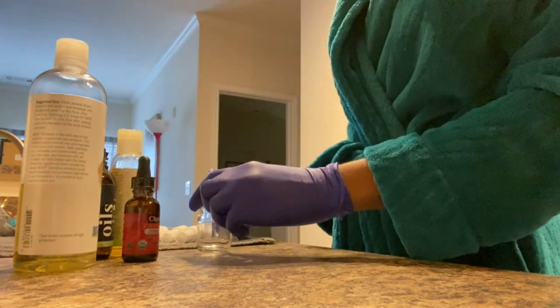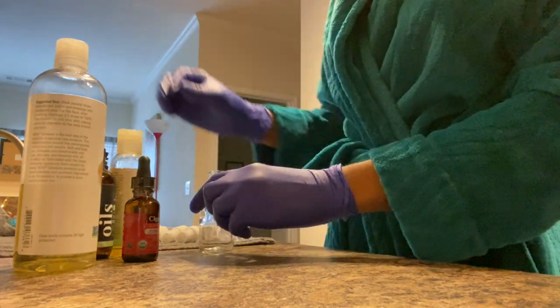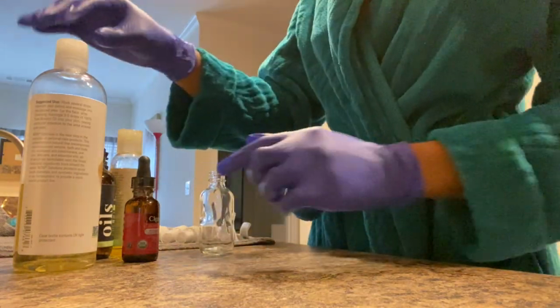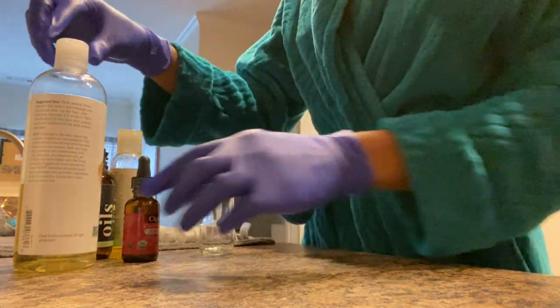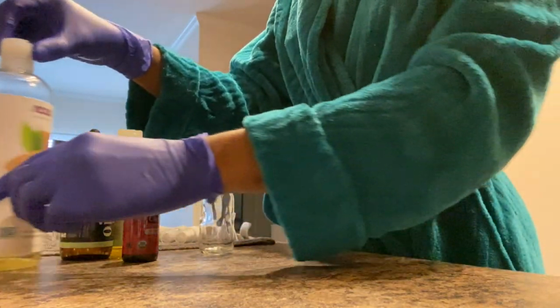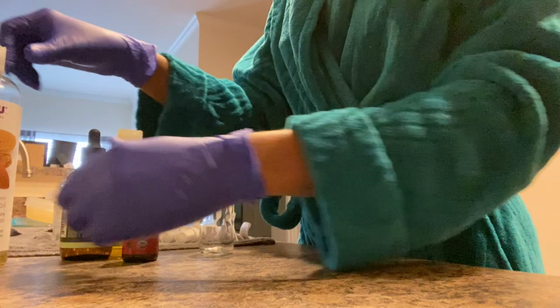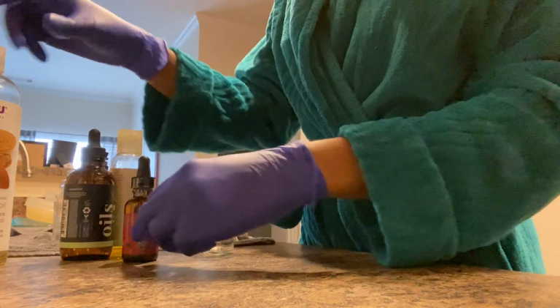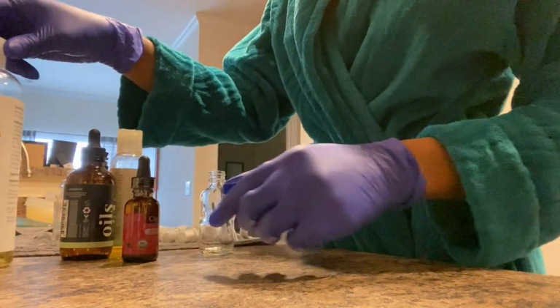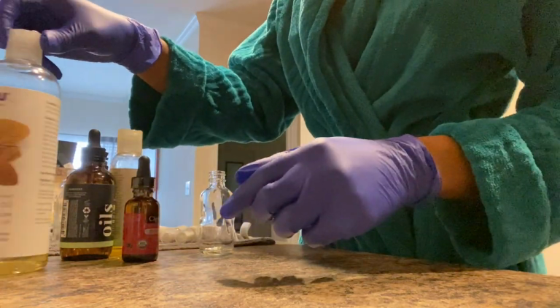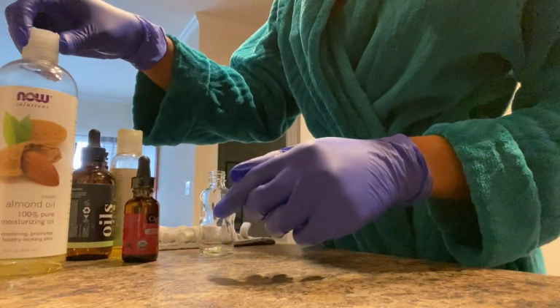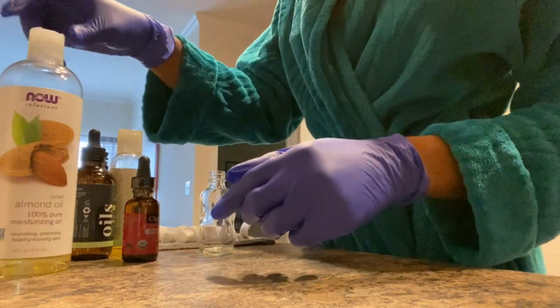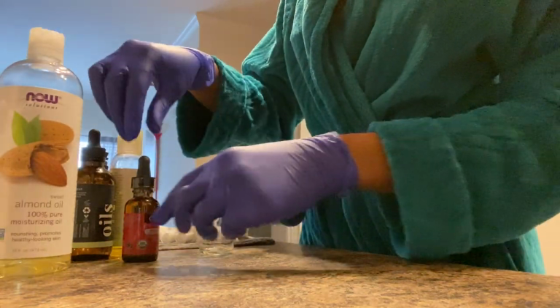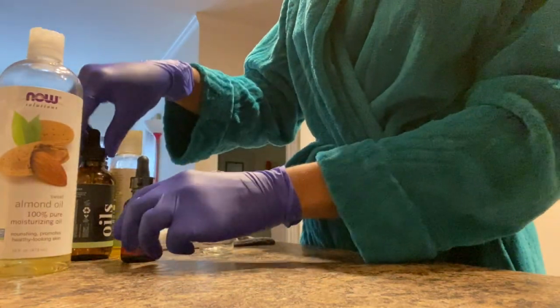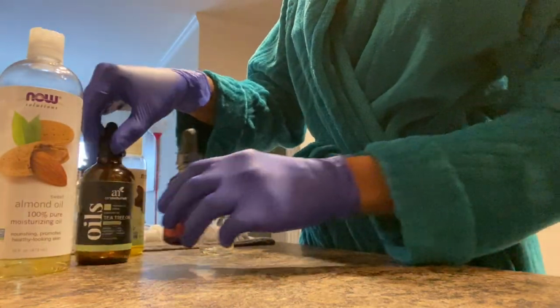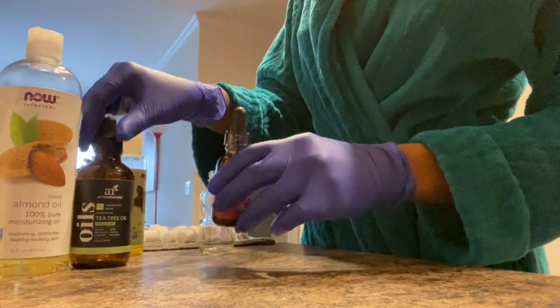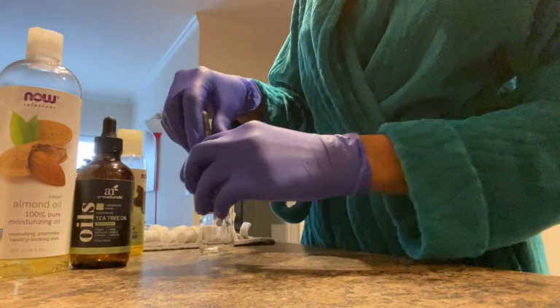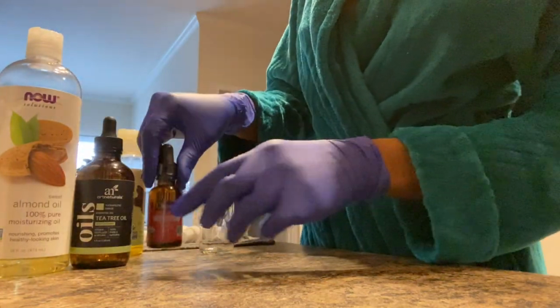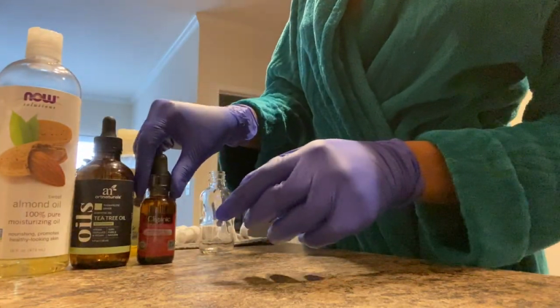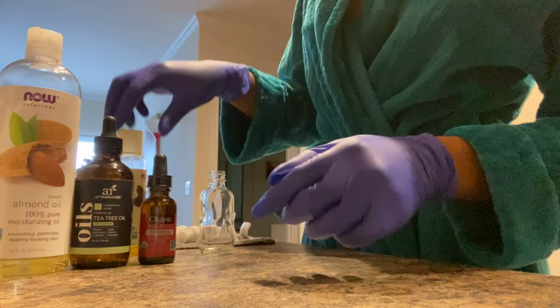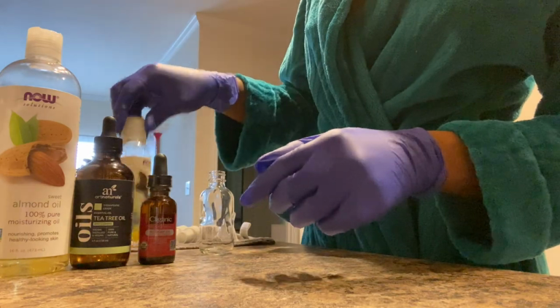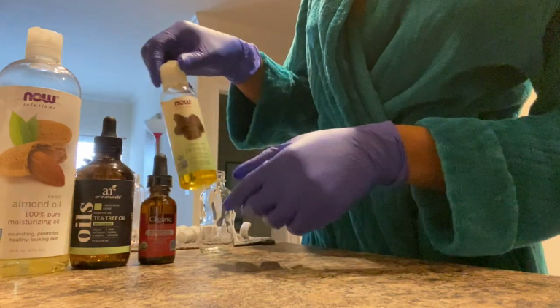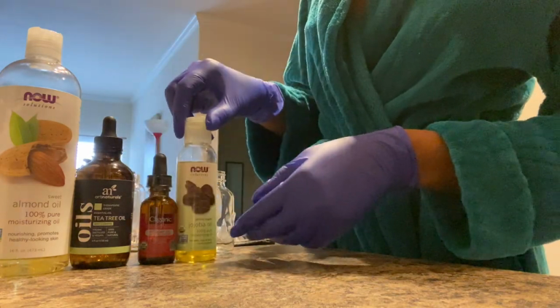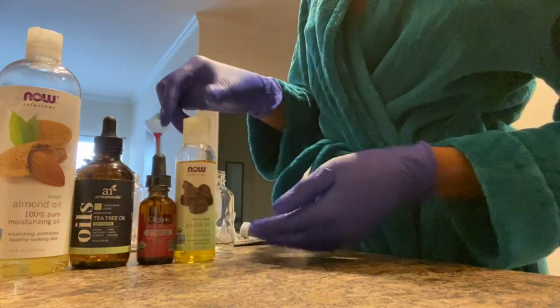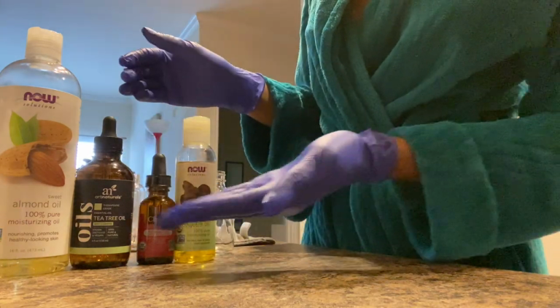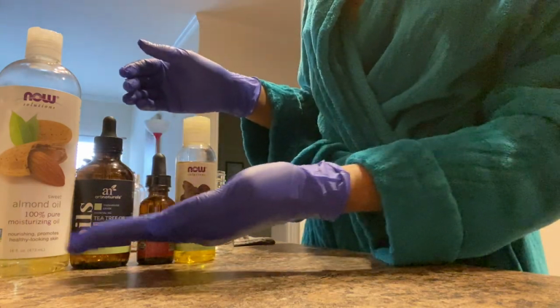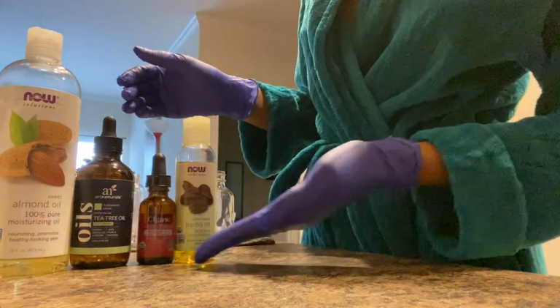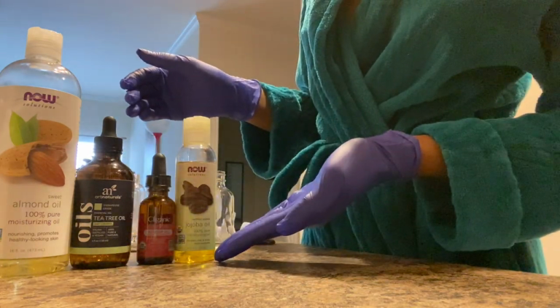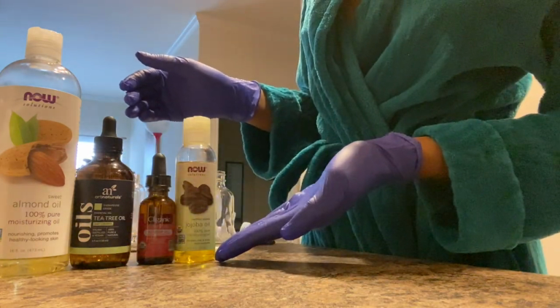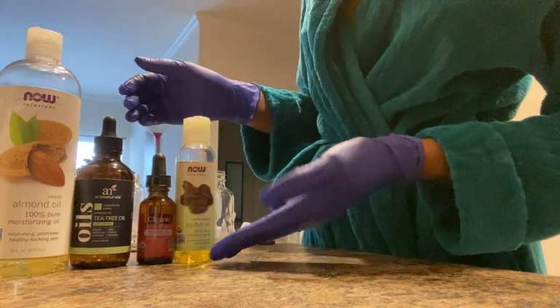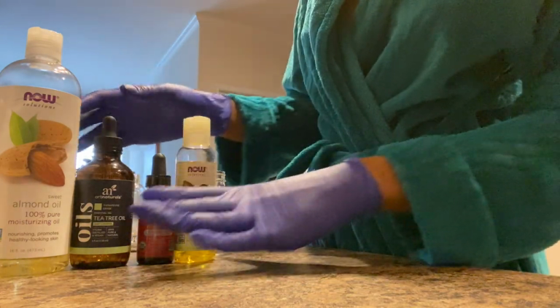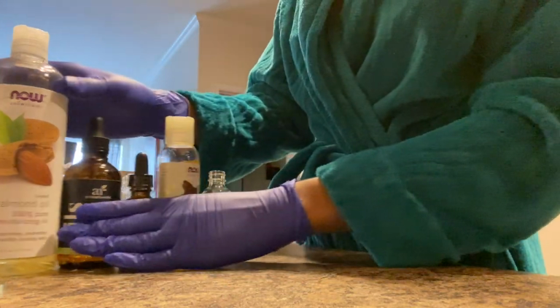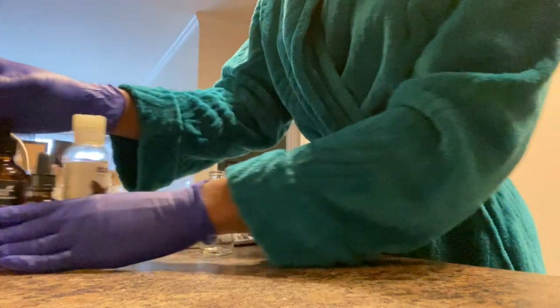dropper or plastic dropper and a funnel. Also, these are the oils that I'm going to be using: sweet almond oil, tea tree, rosehip, and jojoba.